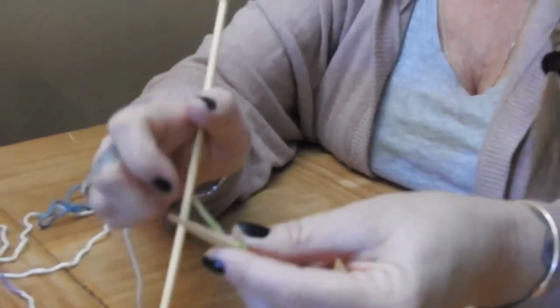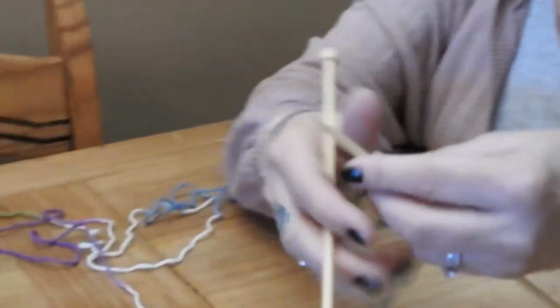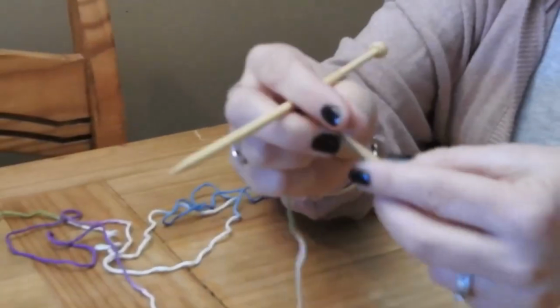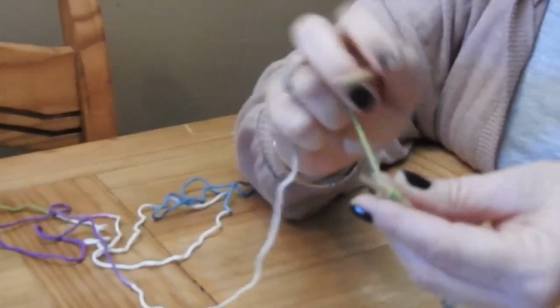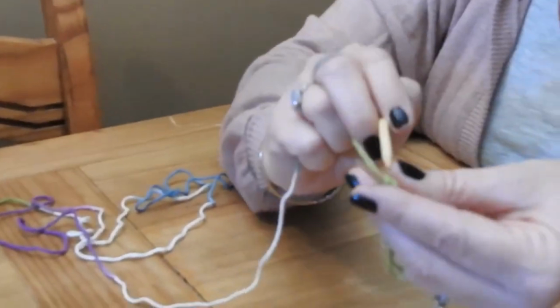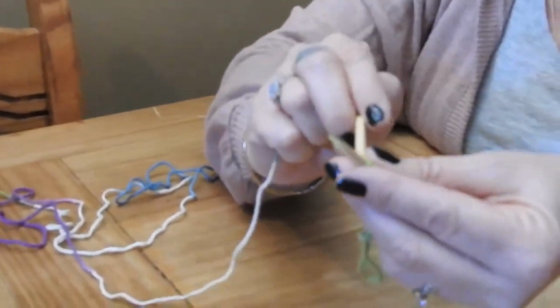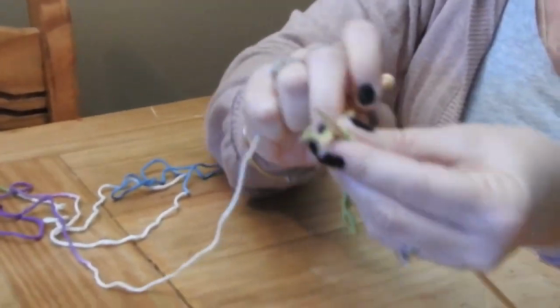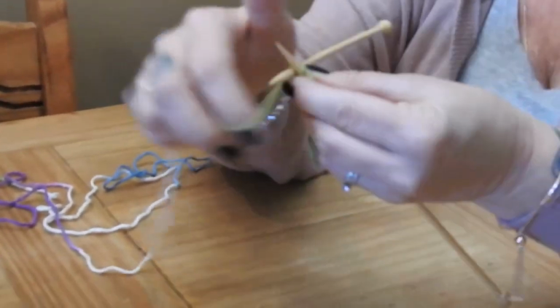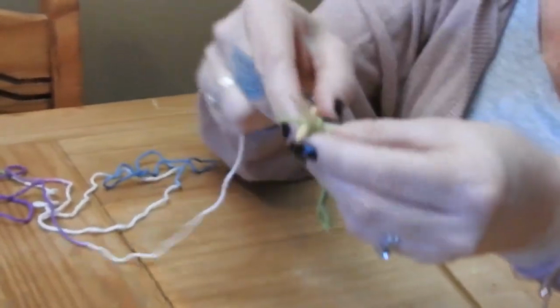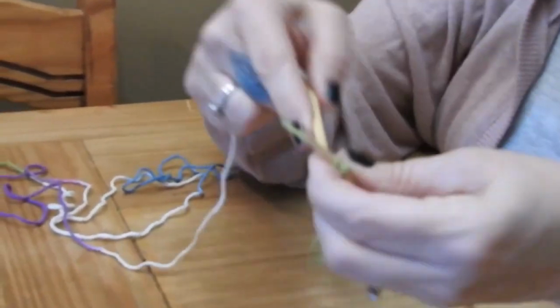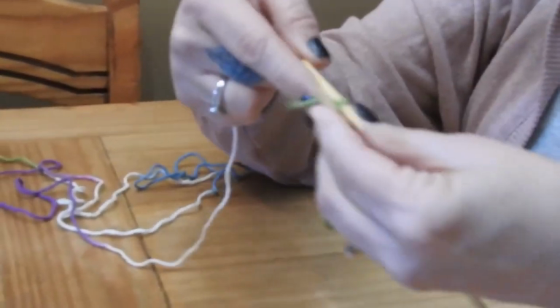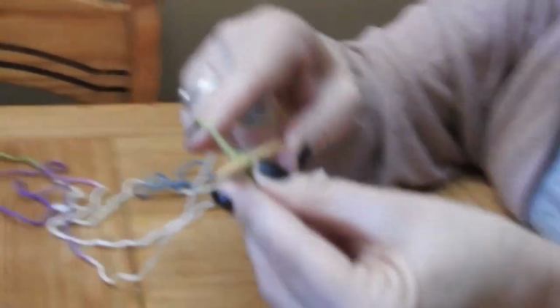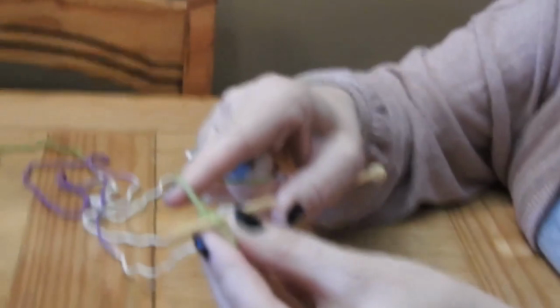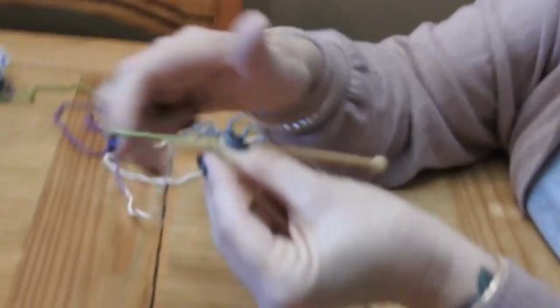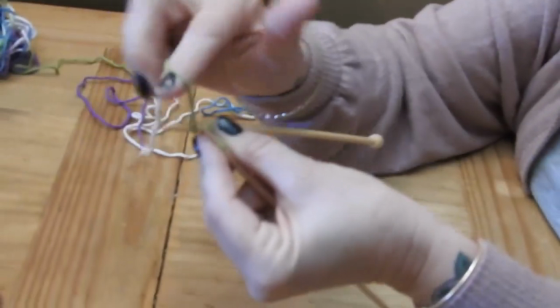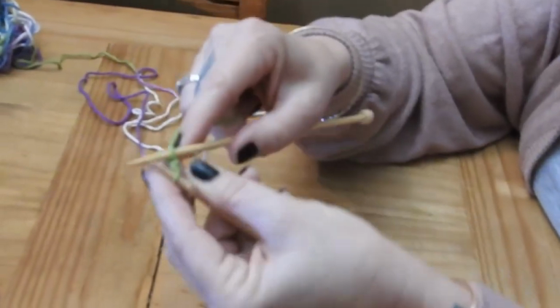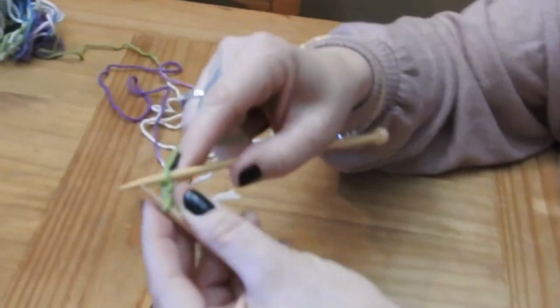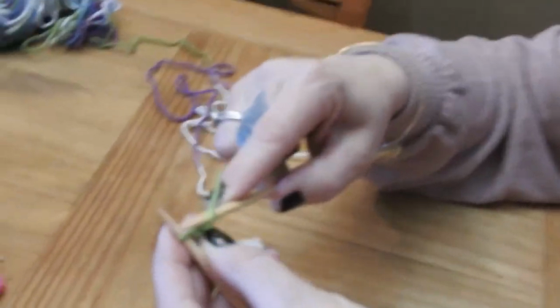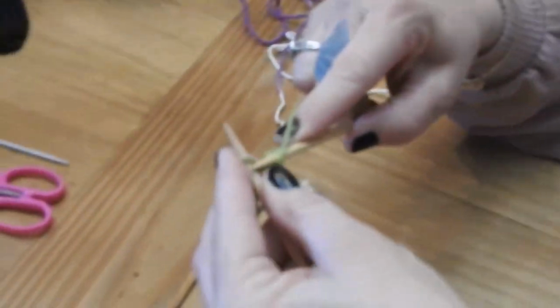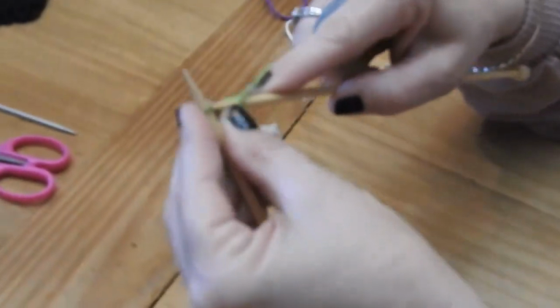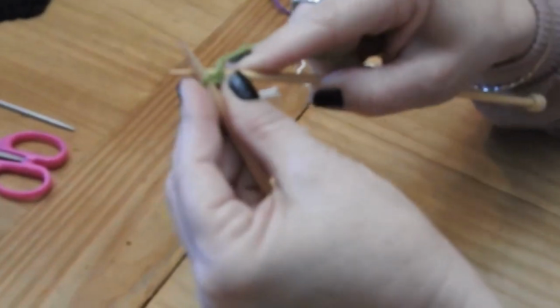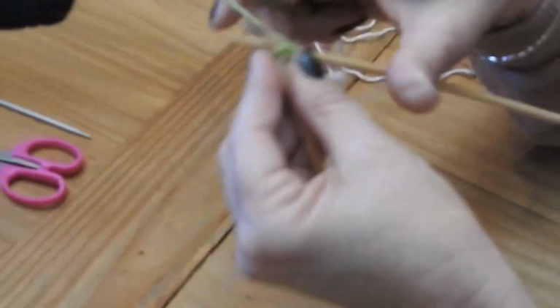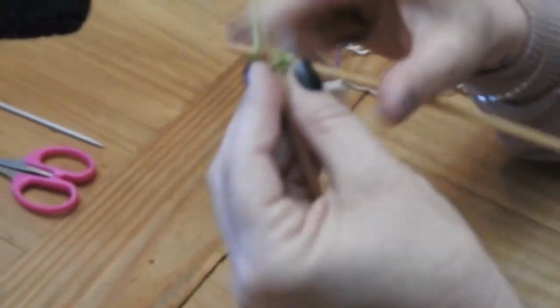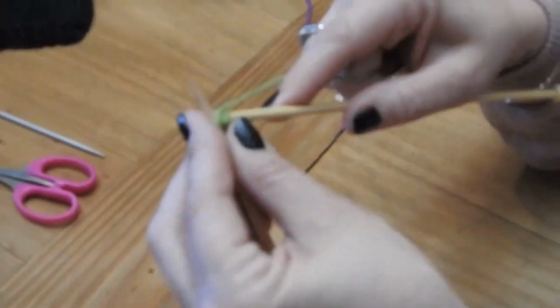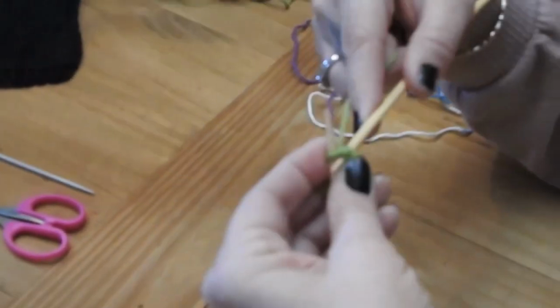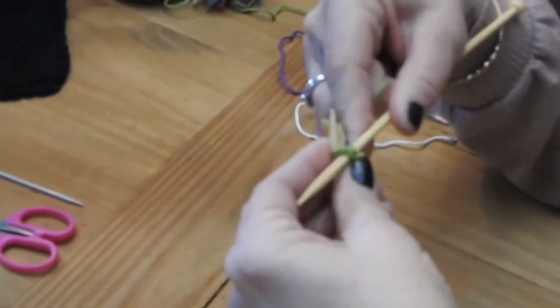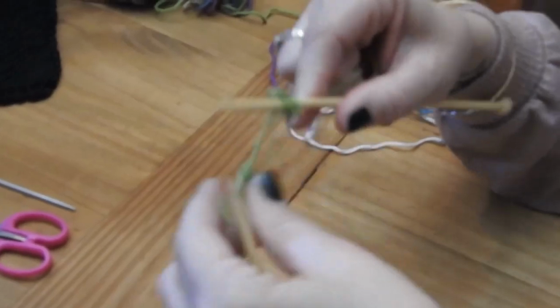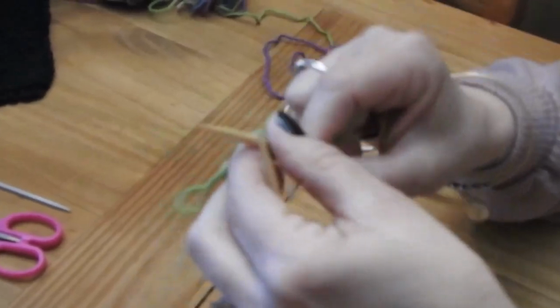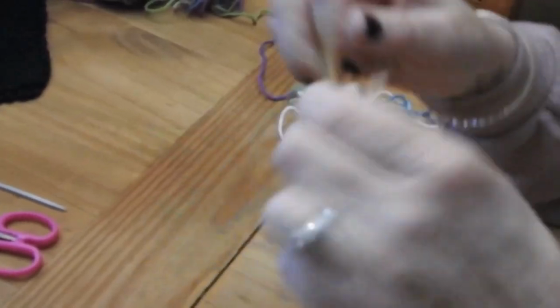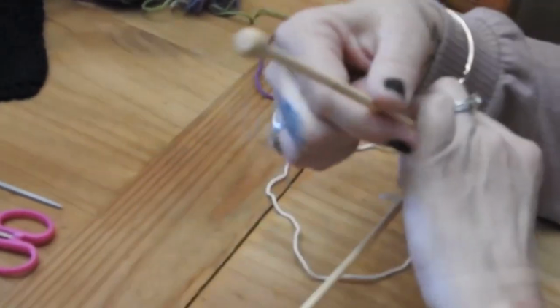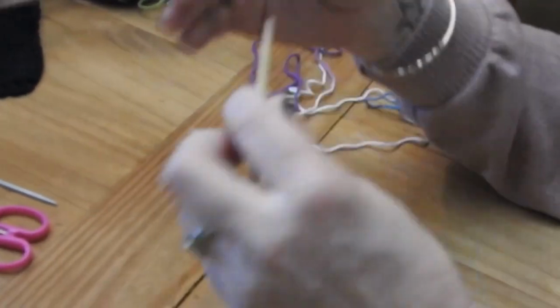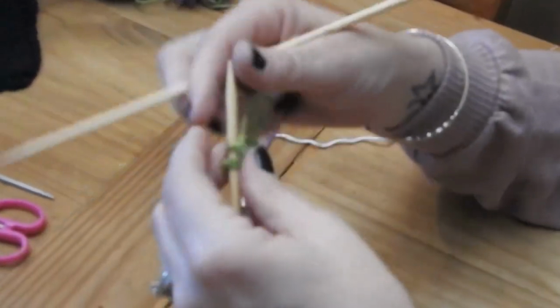For a regular knit row, you're going to knit one, then yarn over, and knit the last one. Then turn your work.